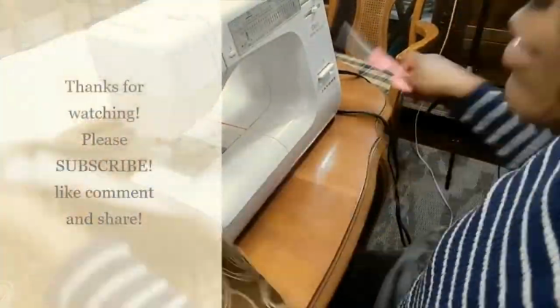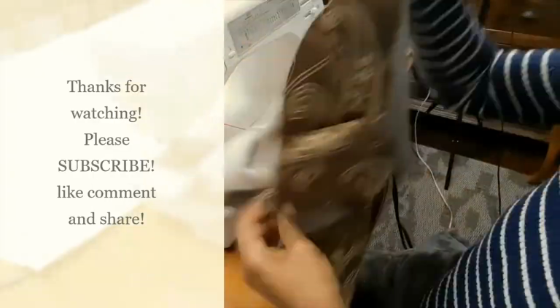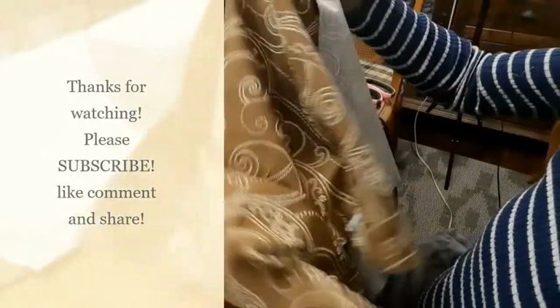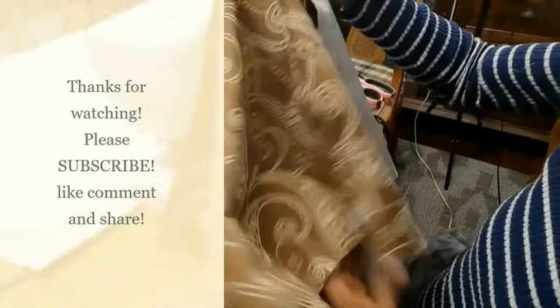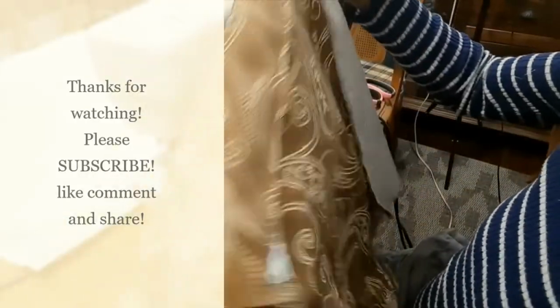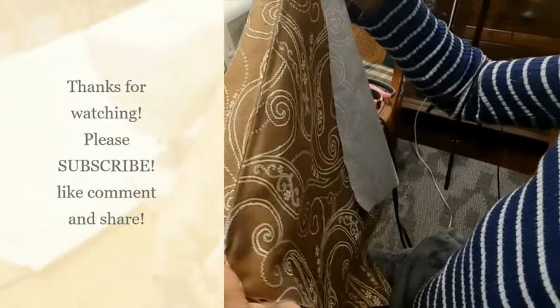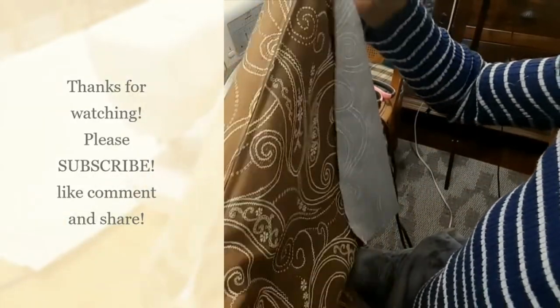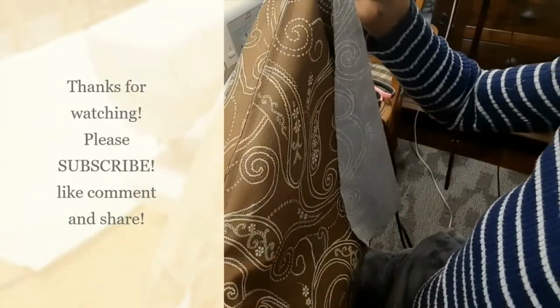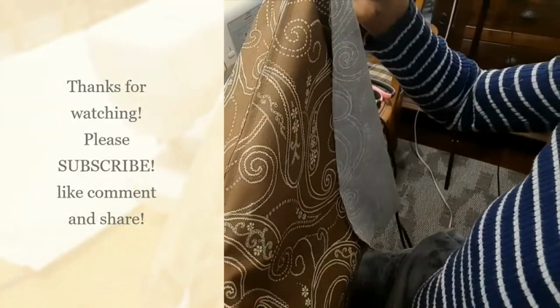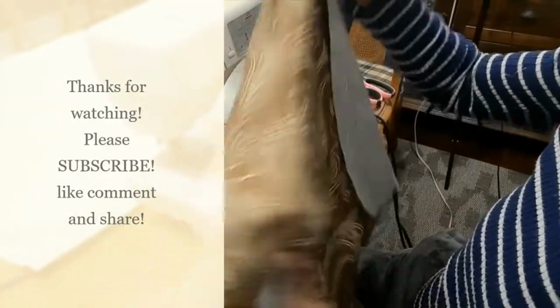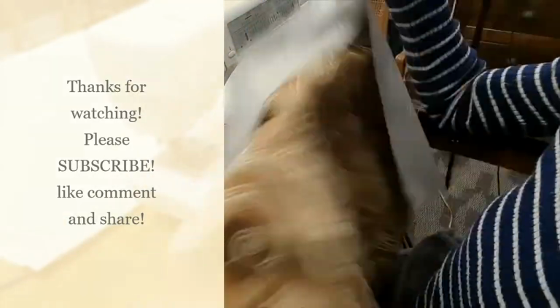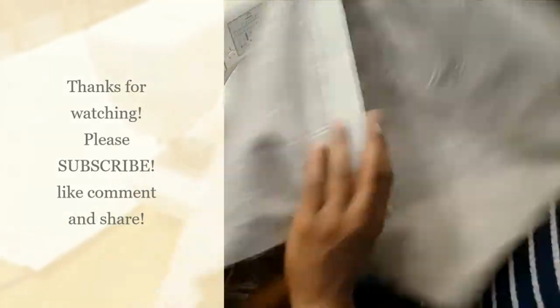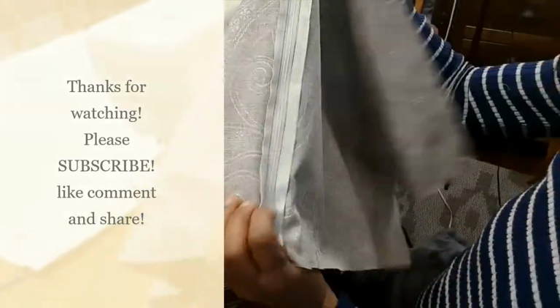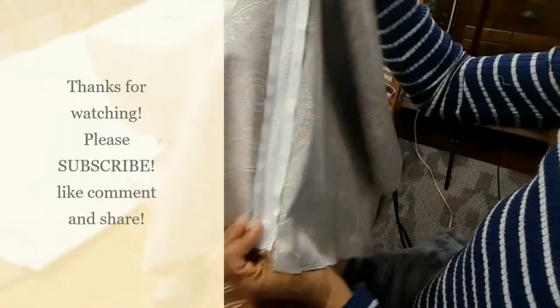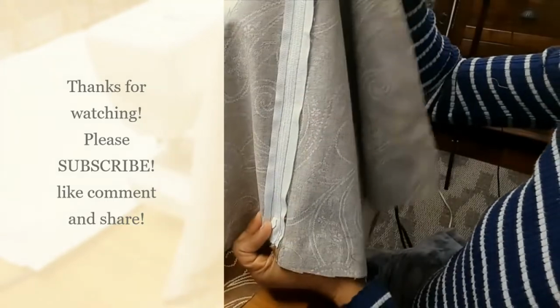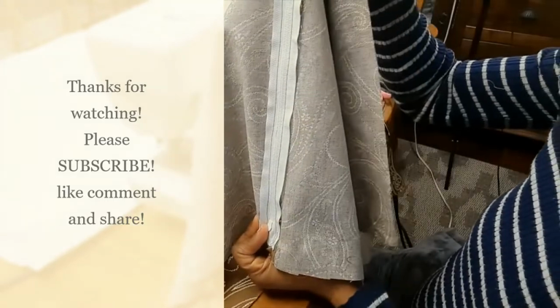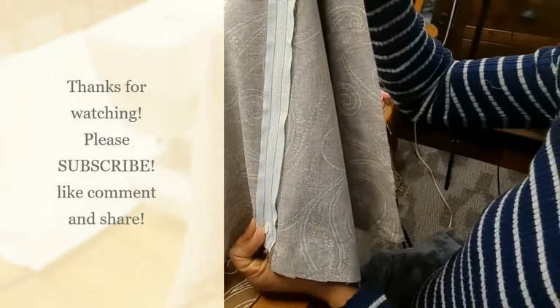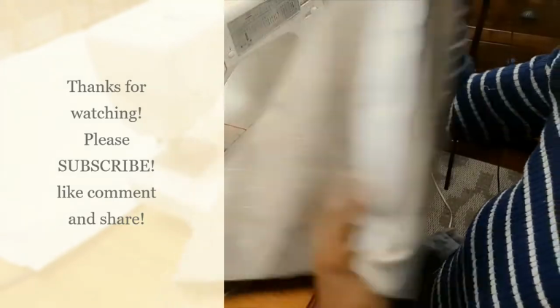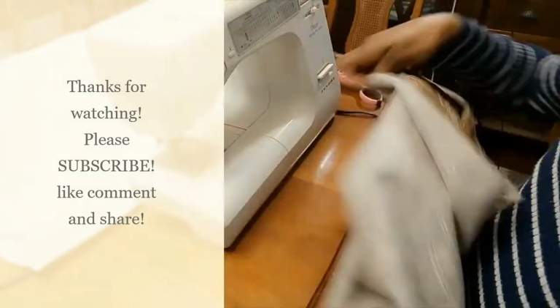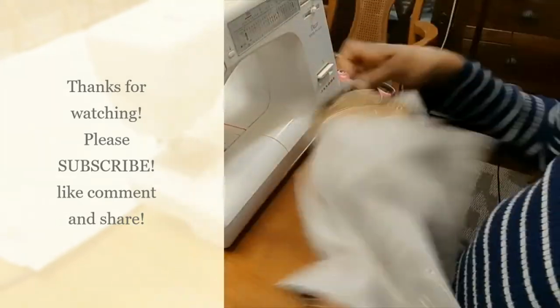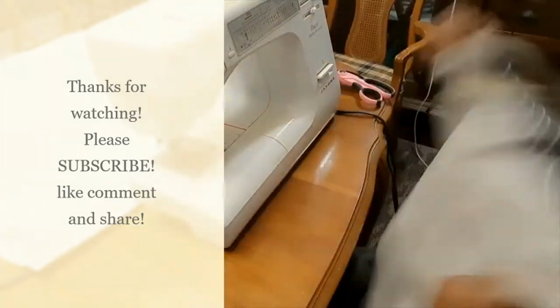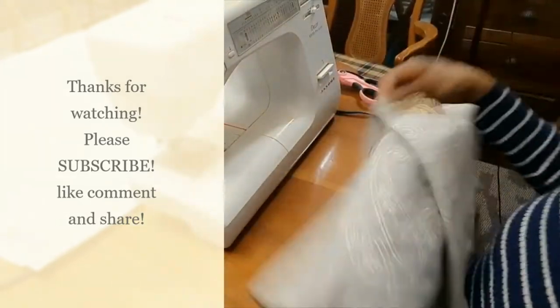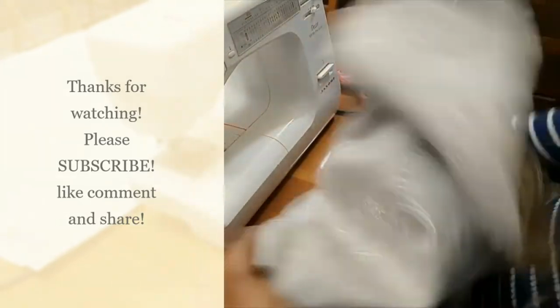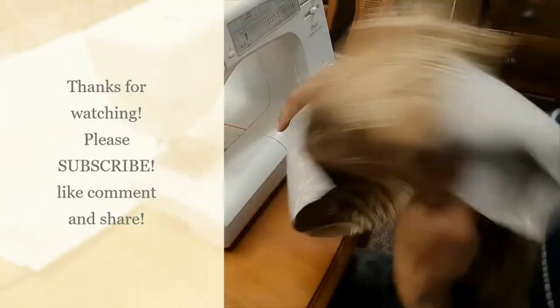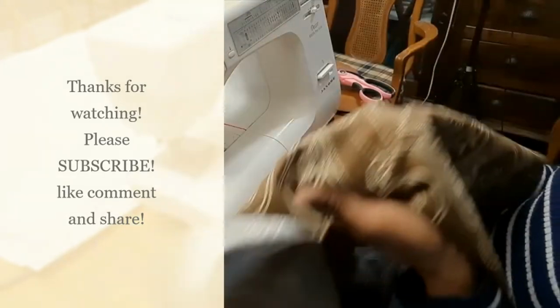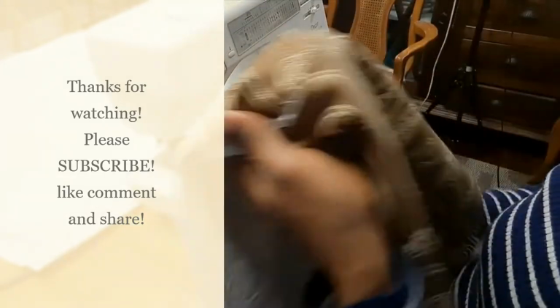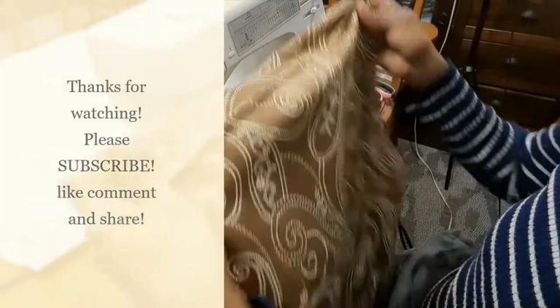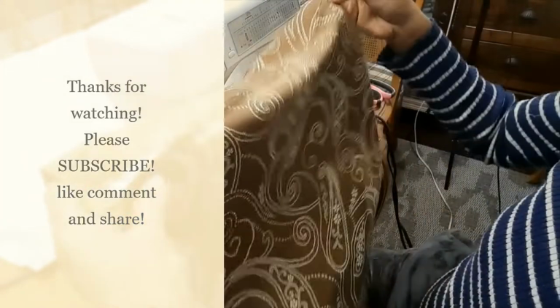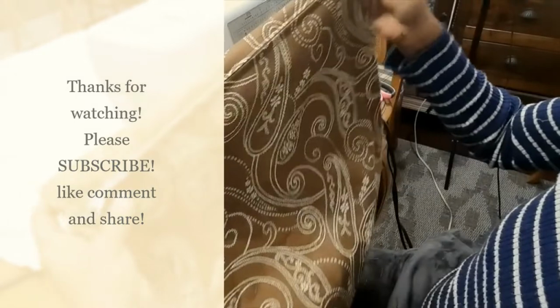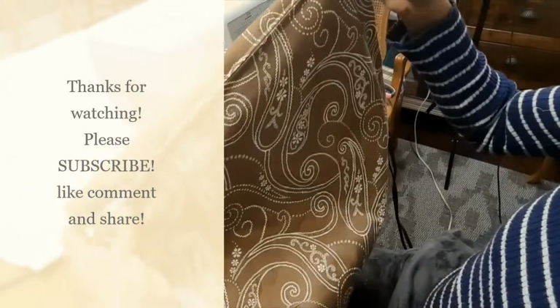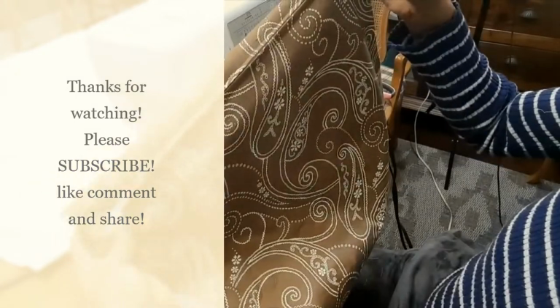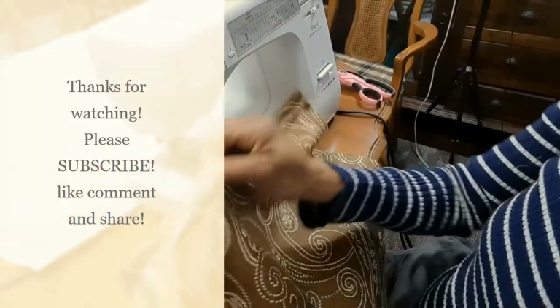Thanks so much for watching. If you've learned anything from today's lesson, please subscribe, comment, like, and share. Take care now, I'll see you in the next video.